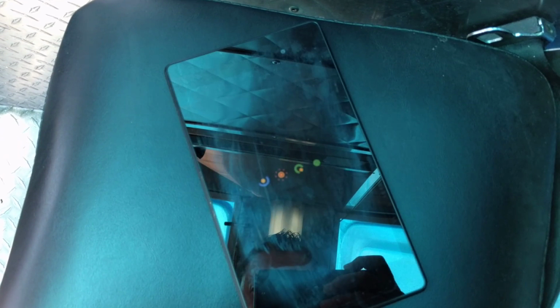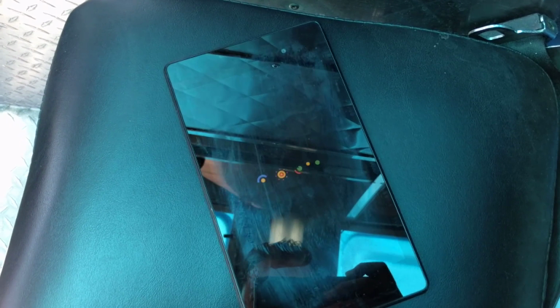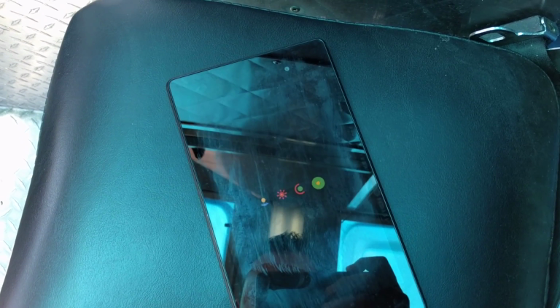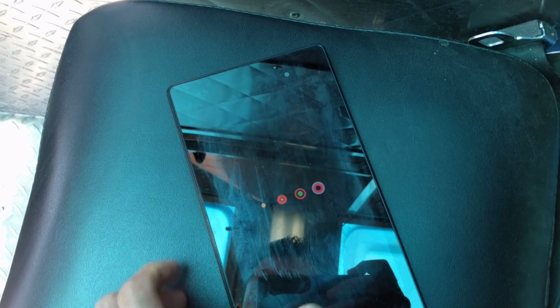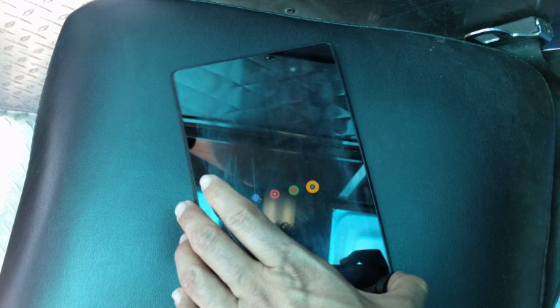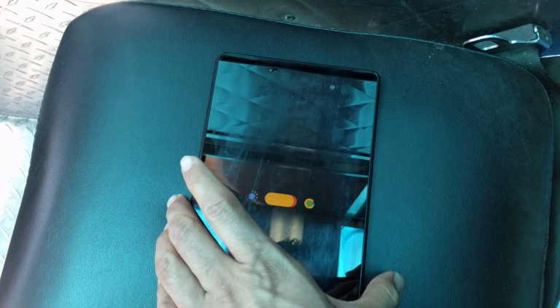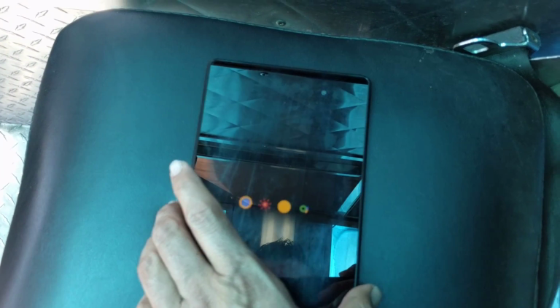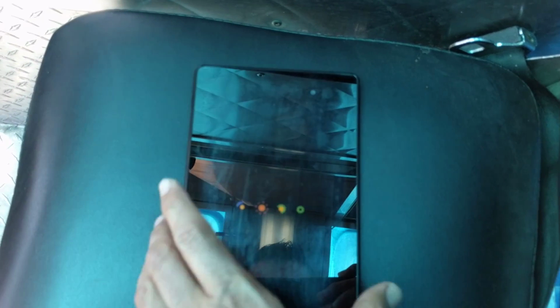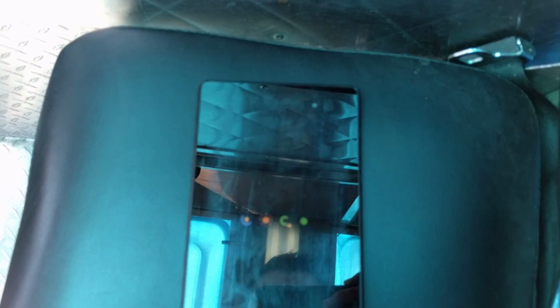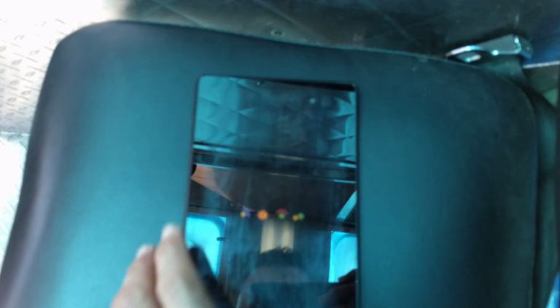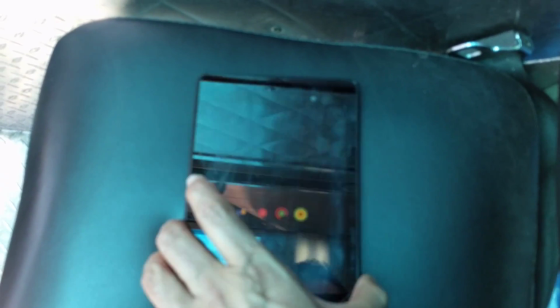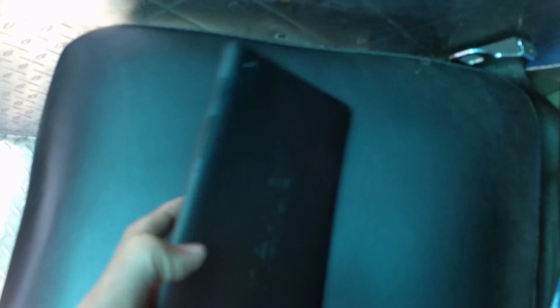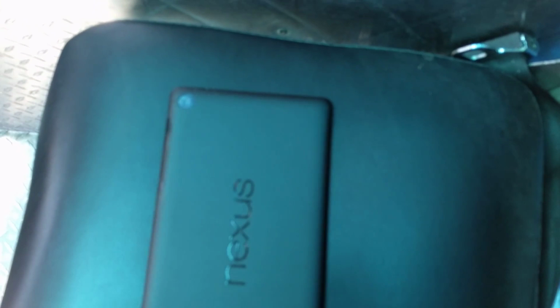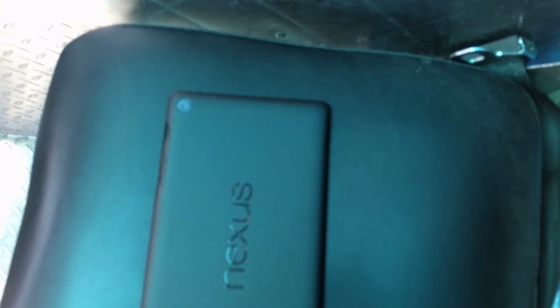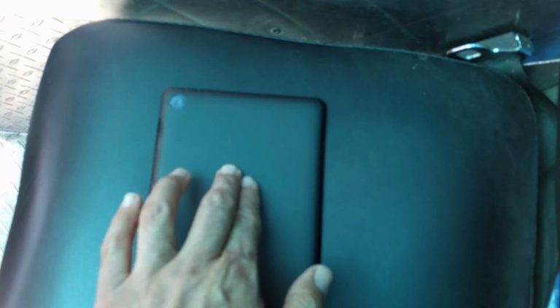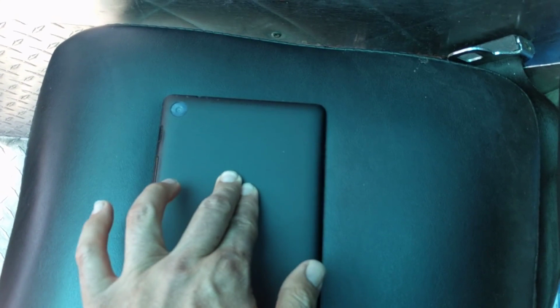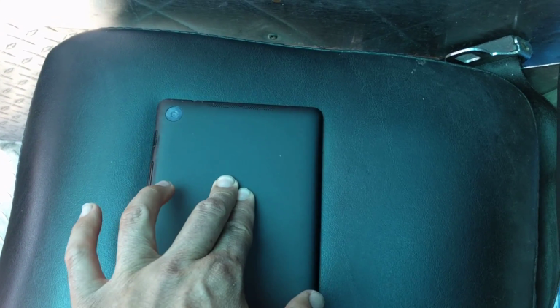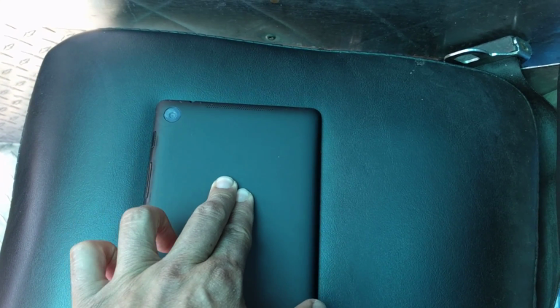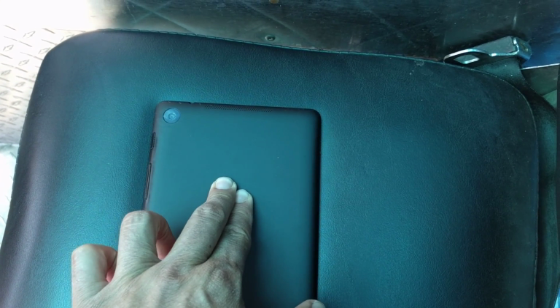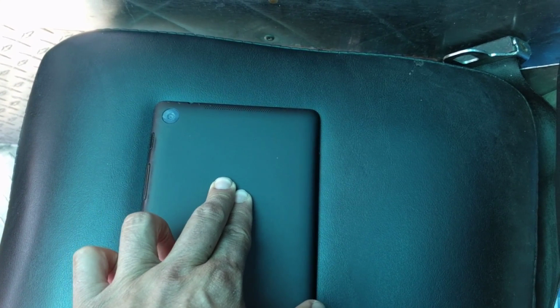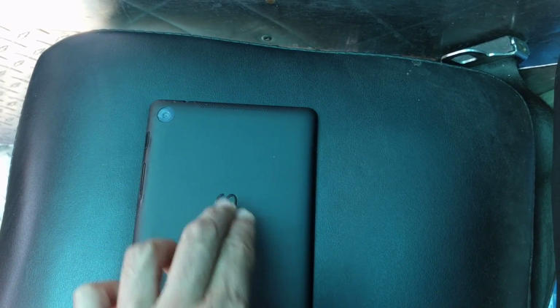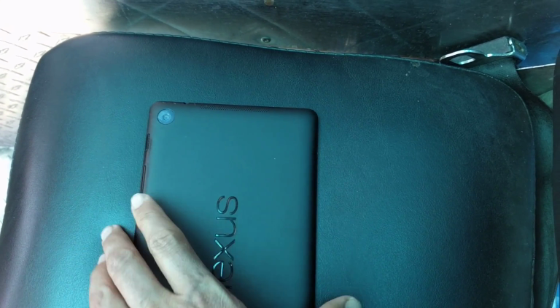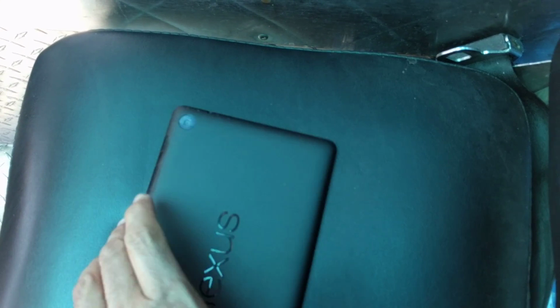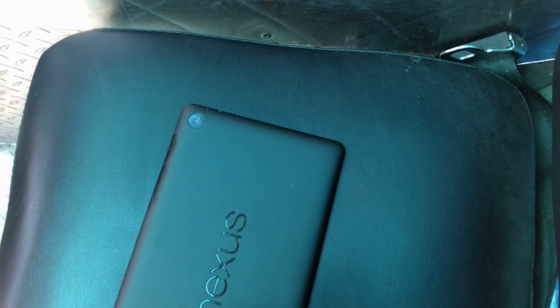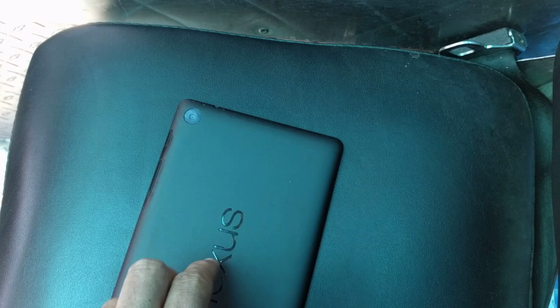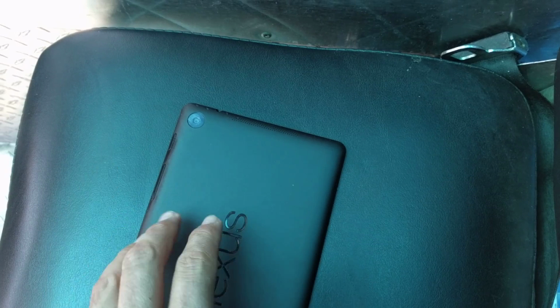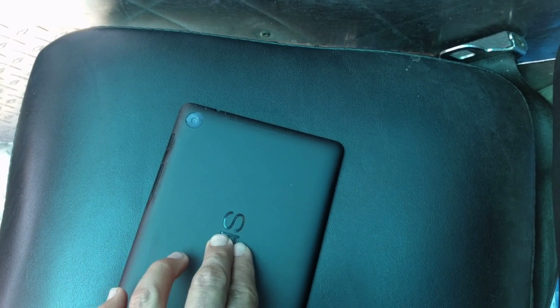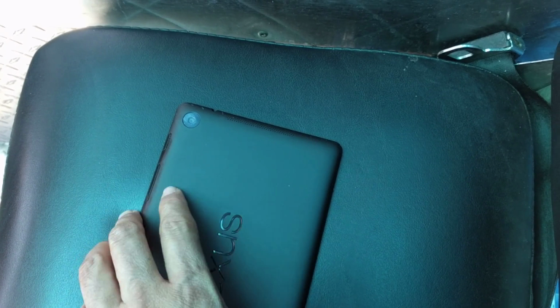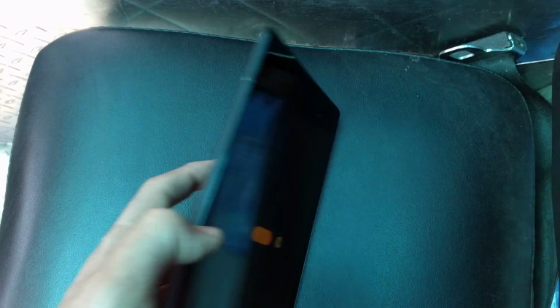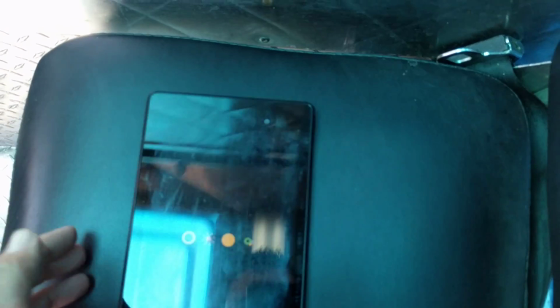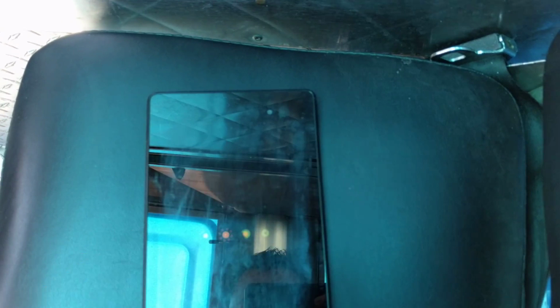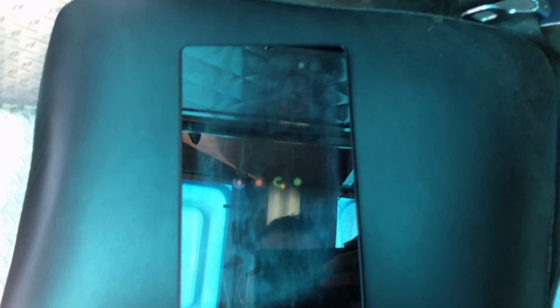This also works if it's stuck in portrait mode and won't rotate. Just flip it over, press it for a few seconds, and the axis and gyroscope should work again.